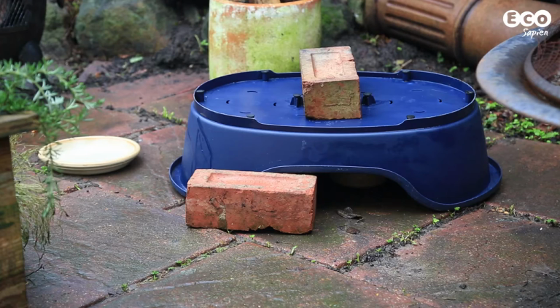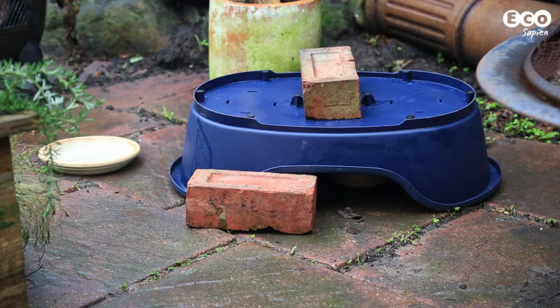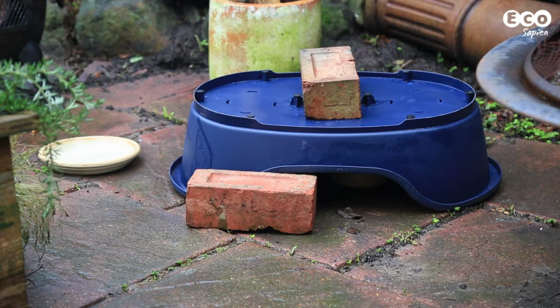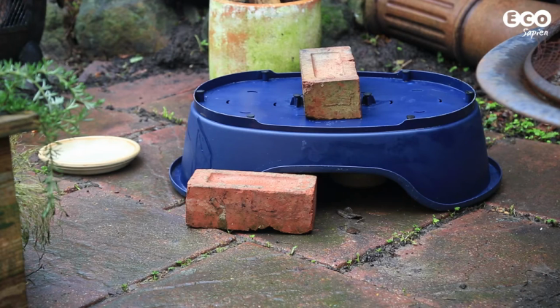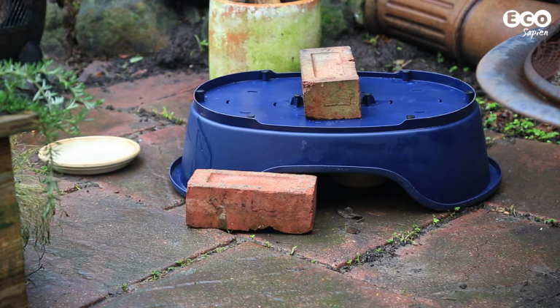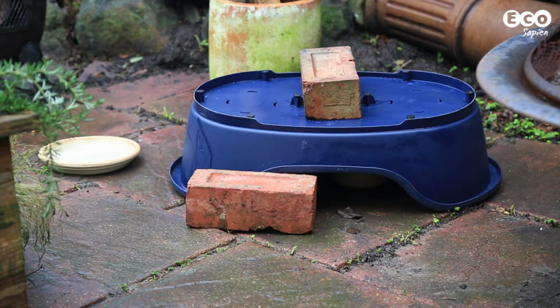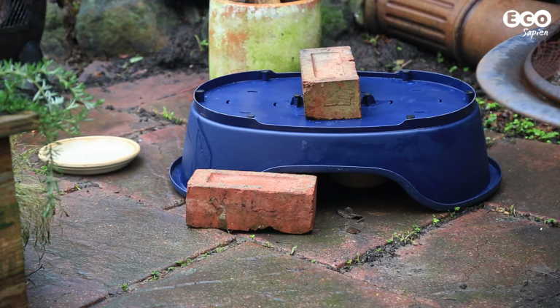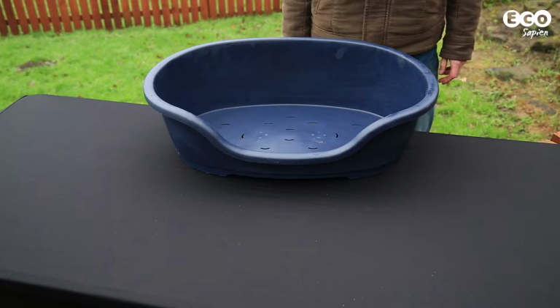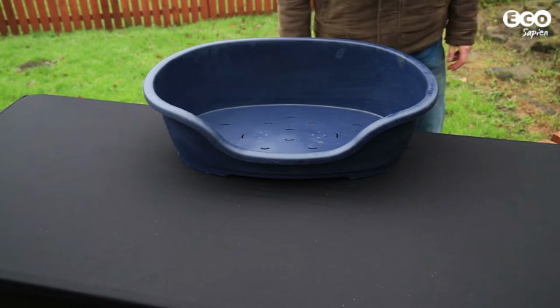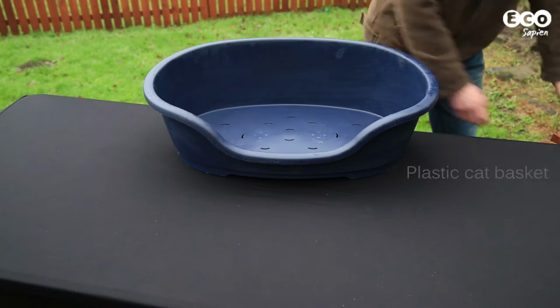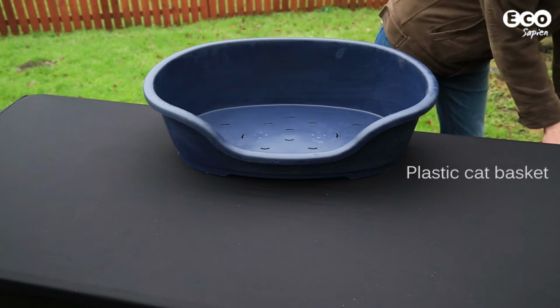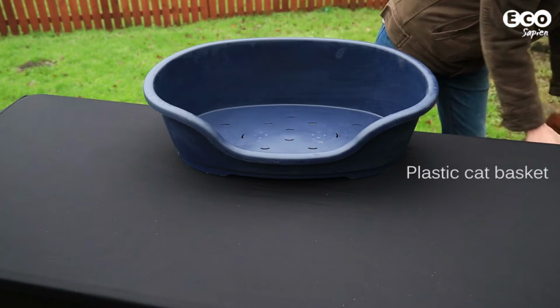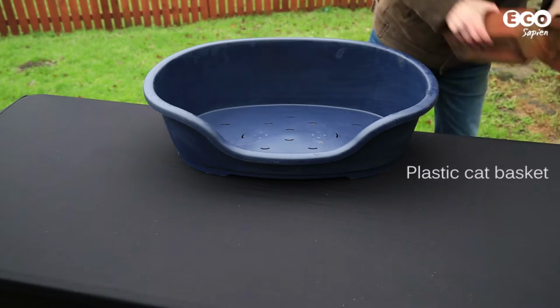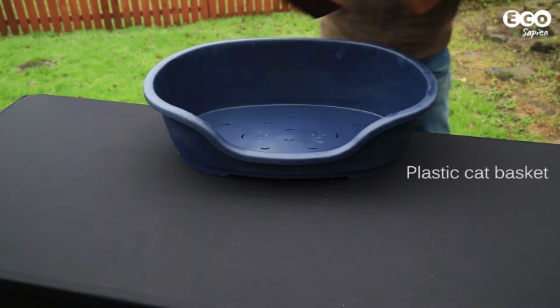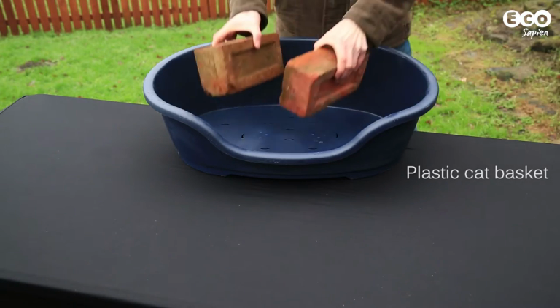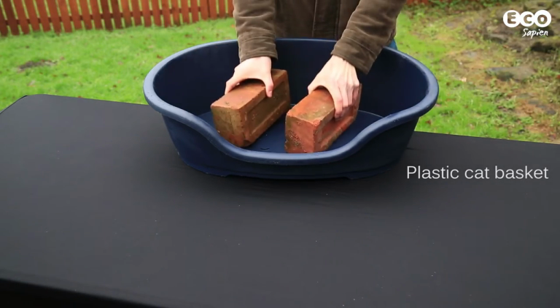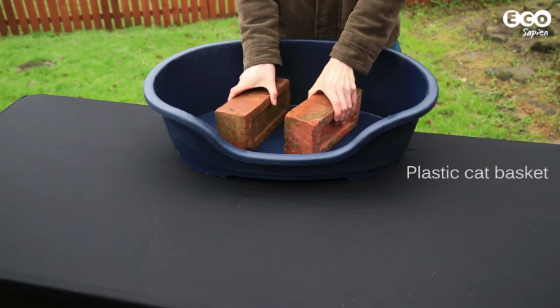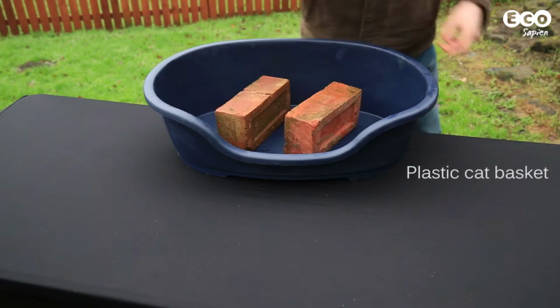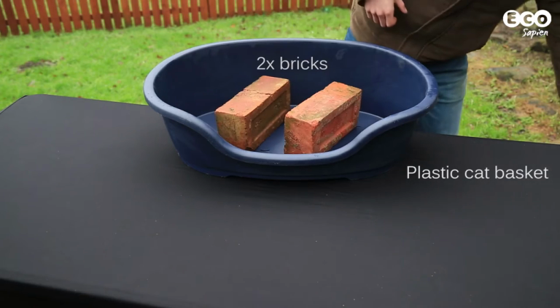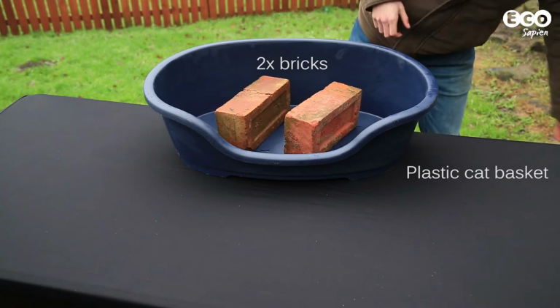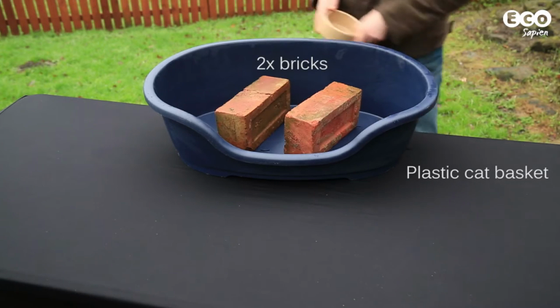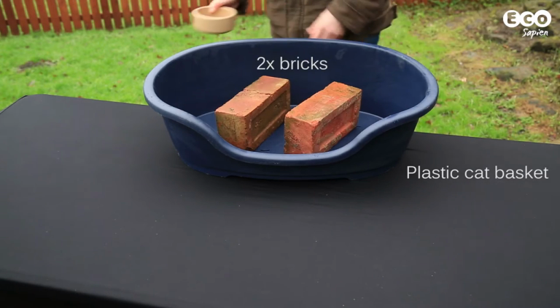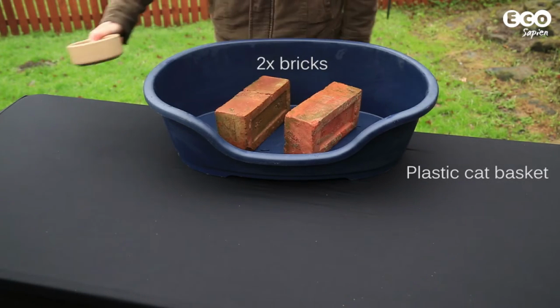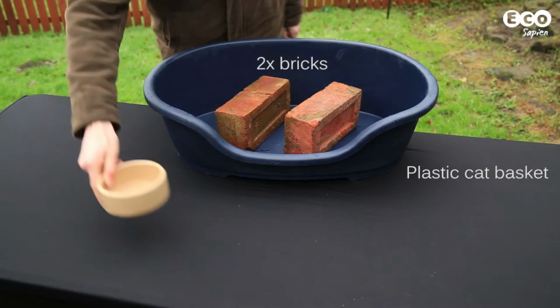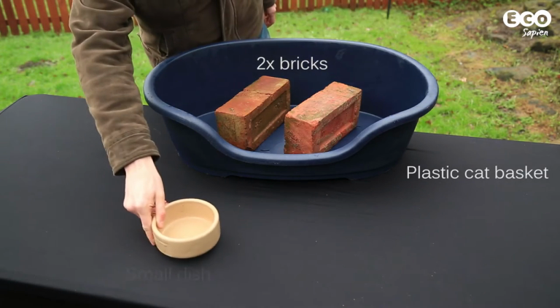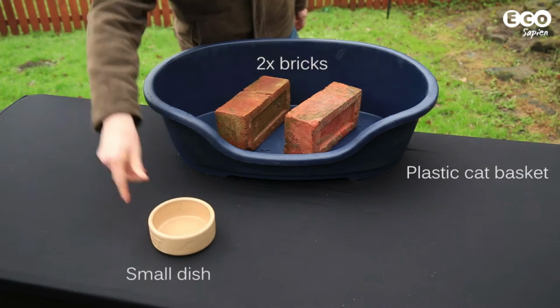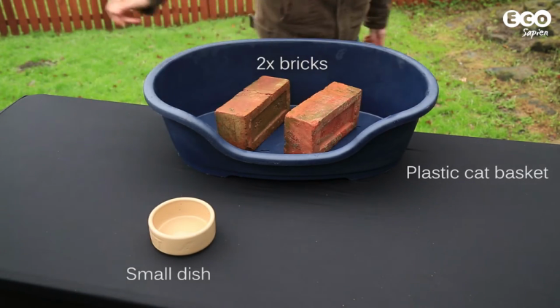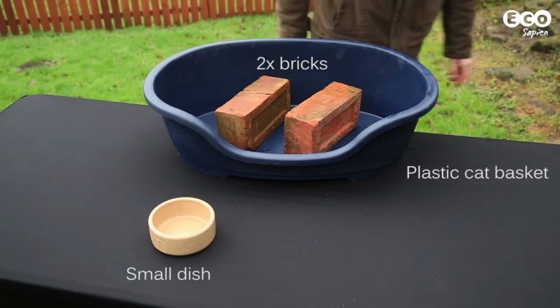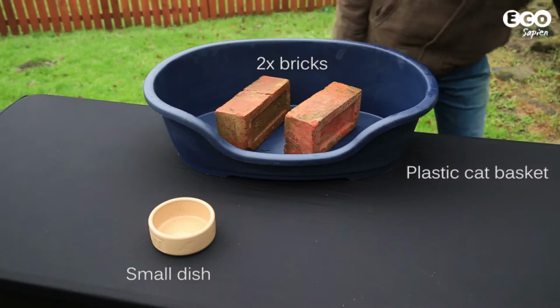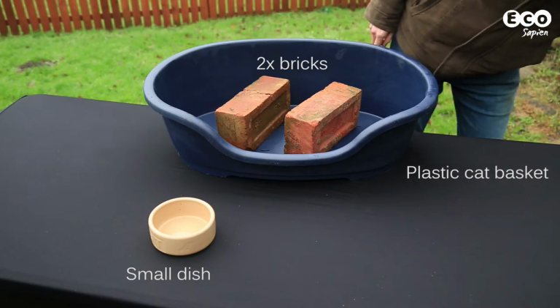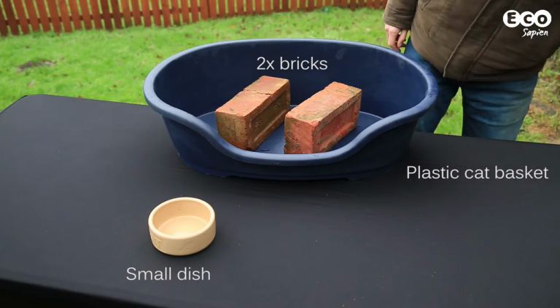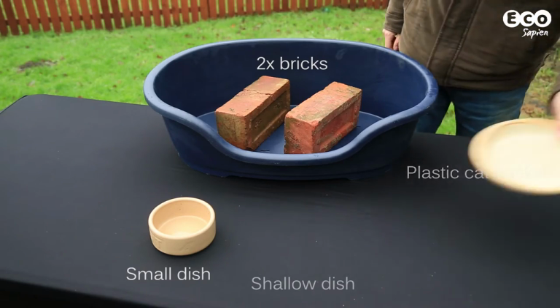To make the feeding station you'll need the following: a plastic cat basket, a couple of bricks, a small dish for food, and a shallow heavy dish for water.